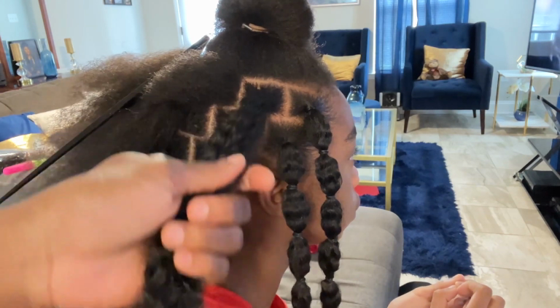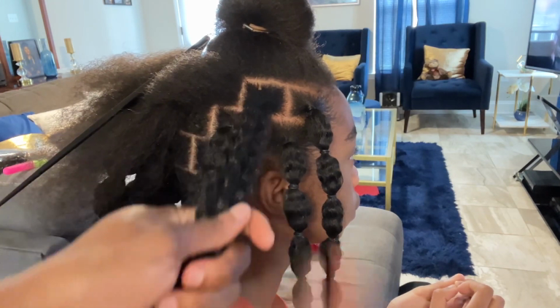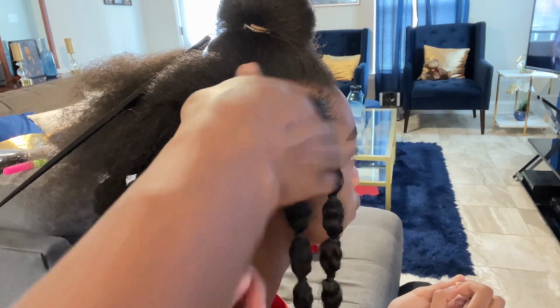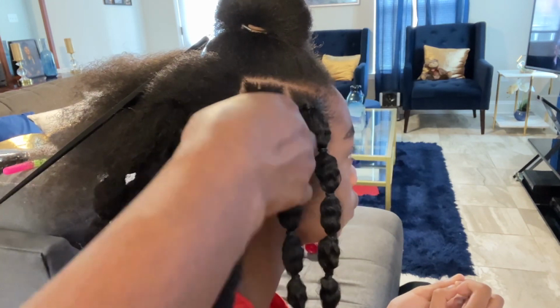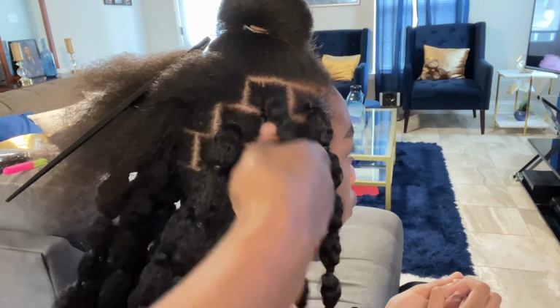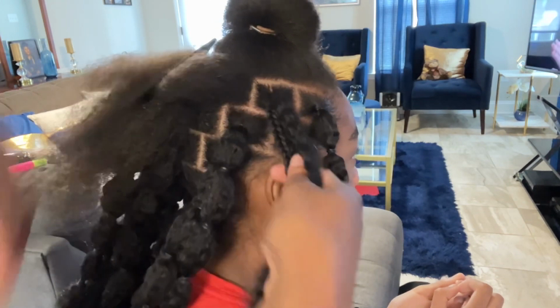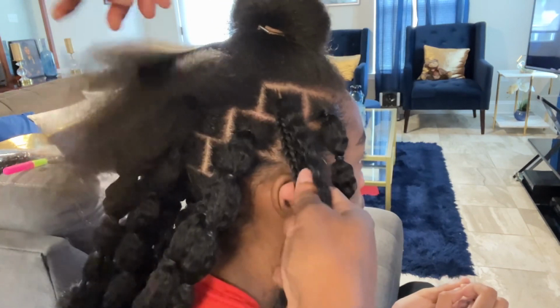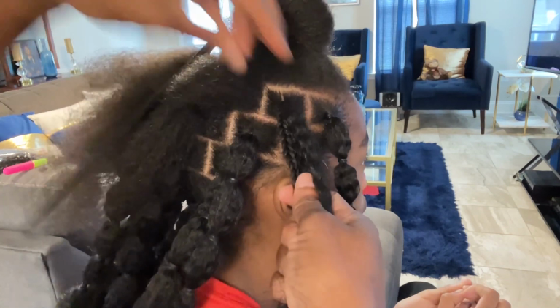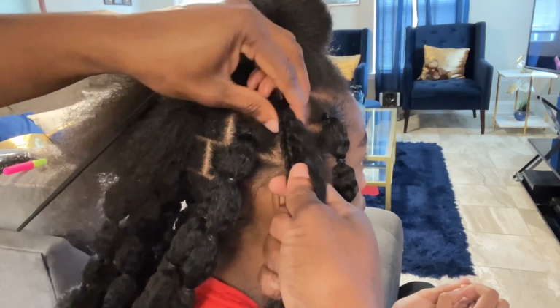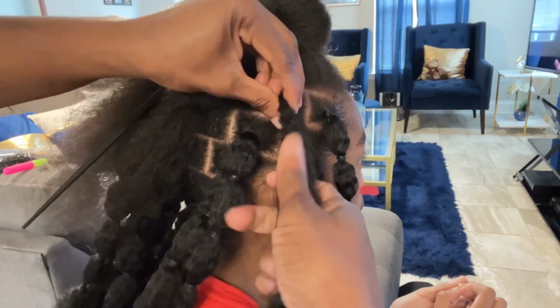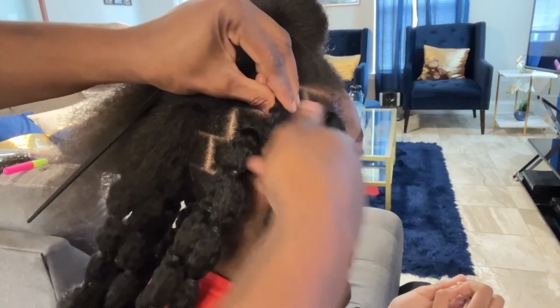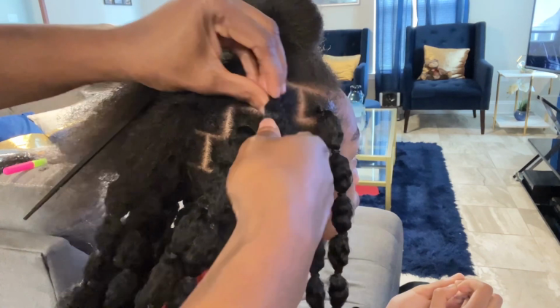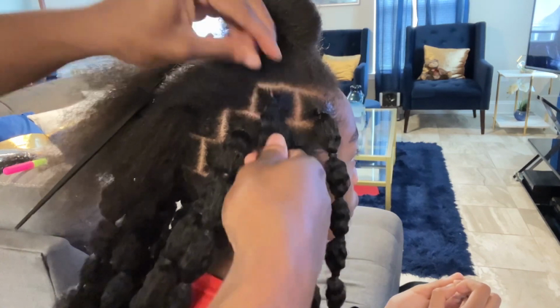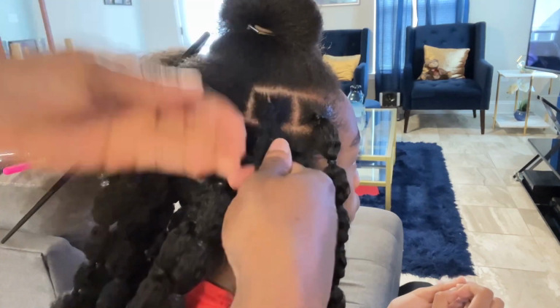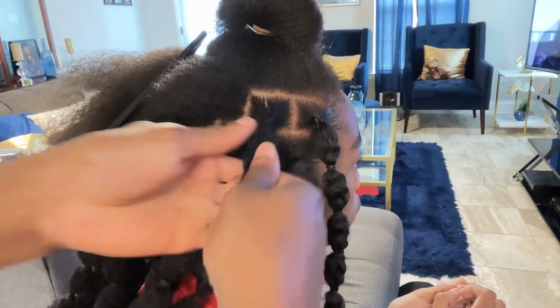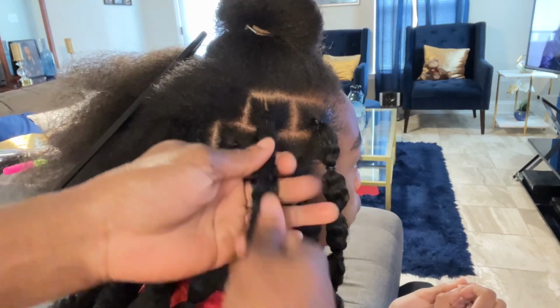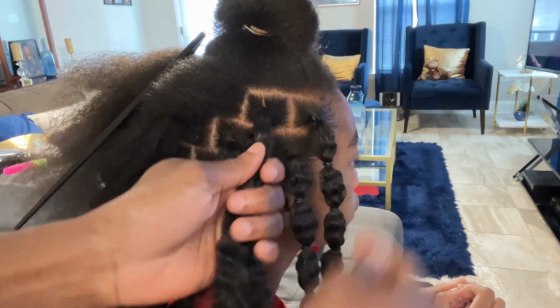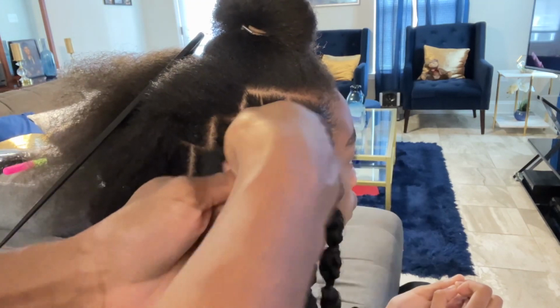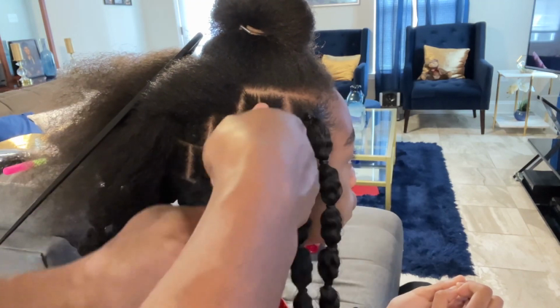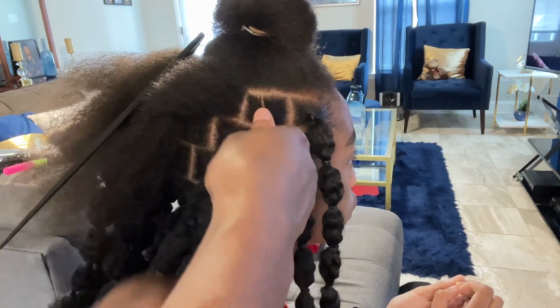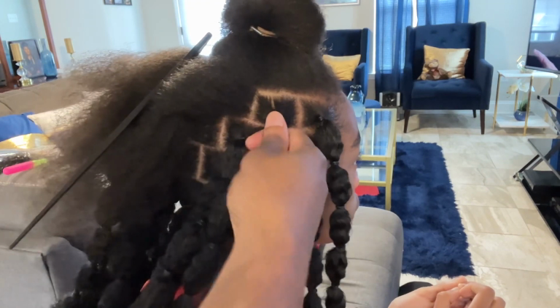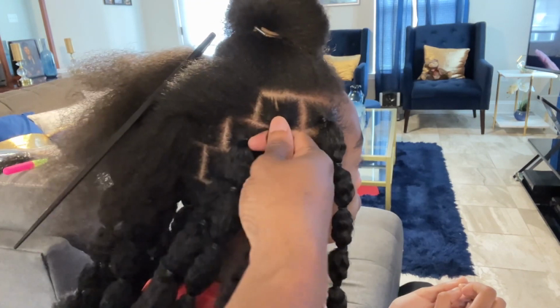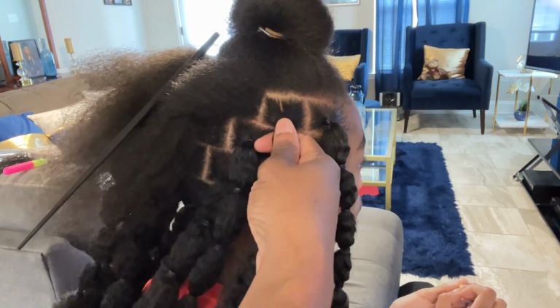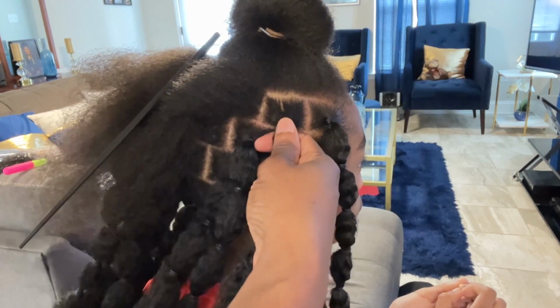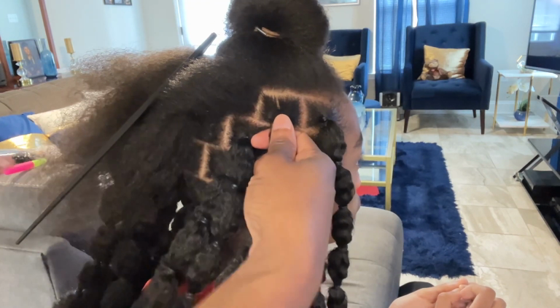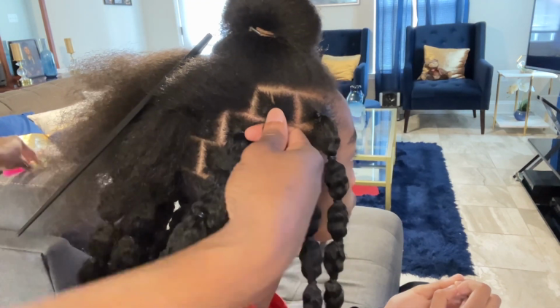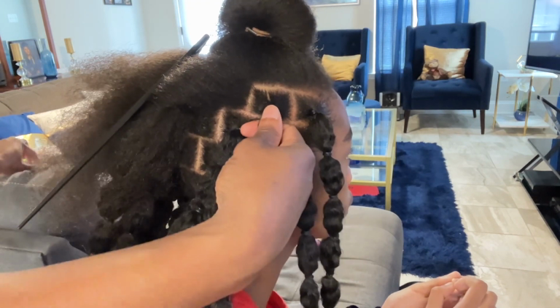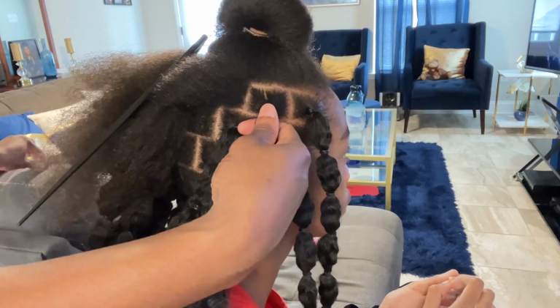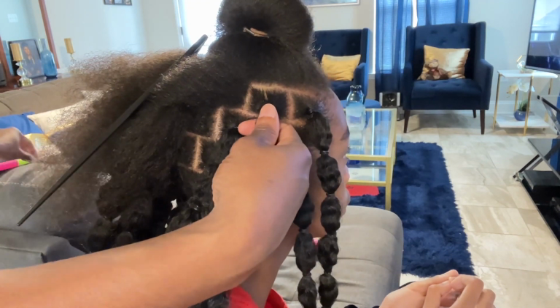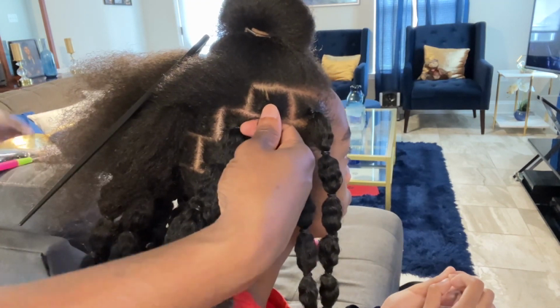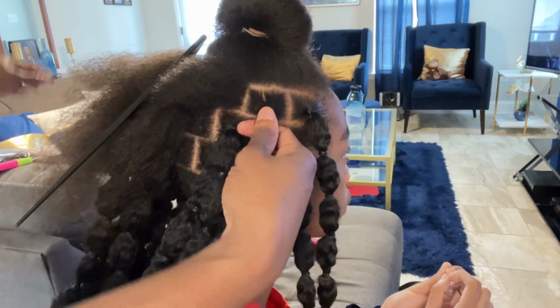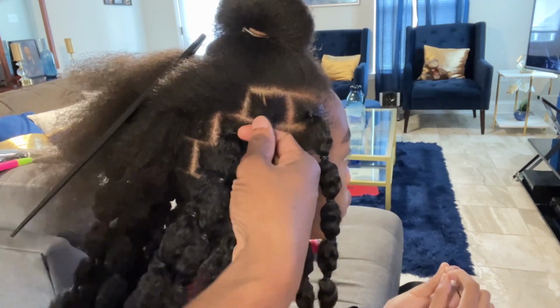Now that we have the hair through, we're going to secure the root by adding a rubber band and wrapping it twice, just as before.